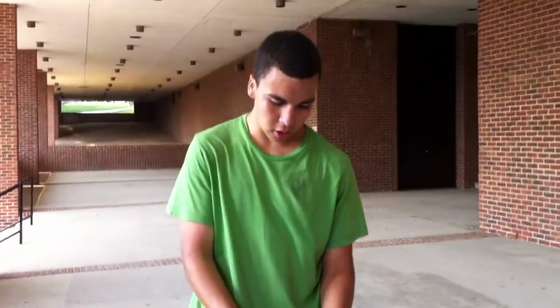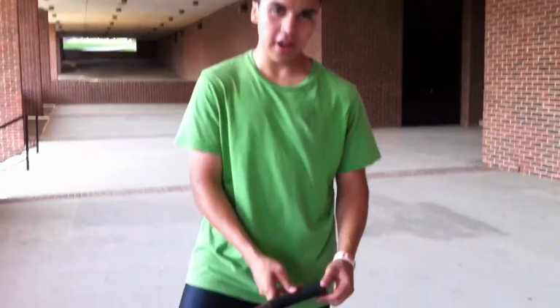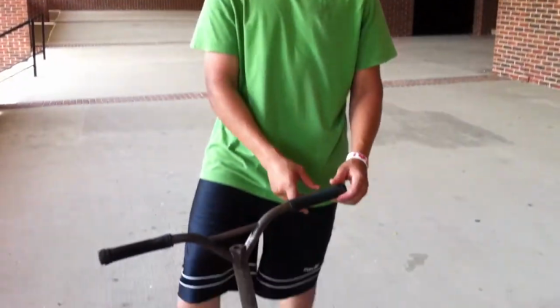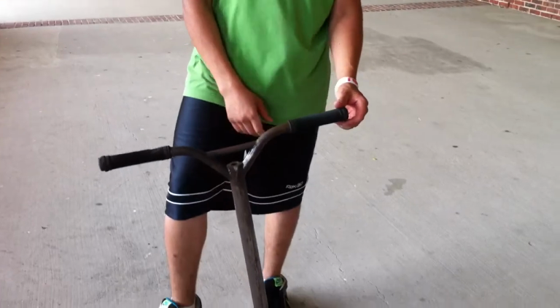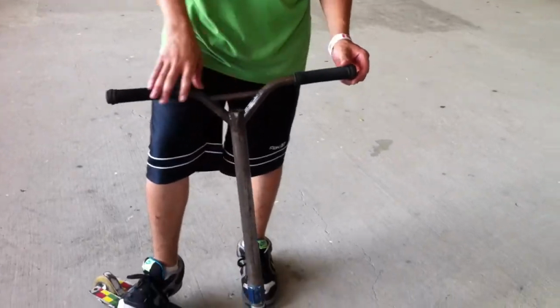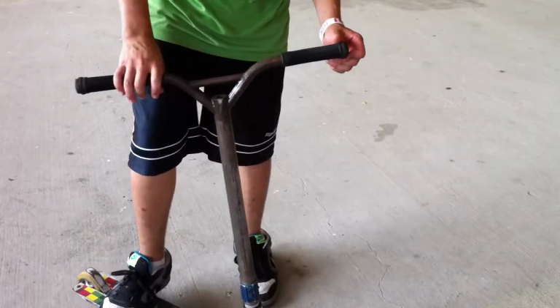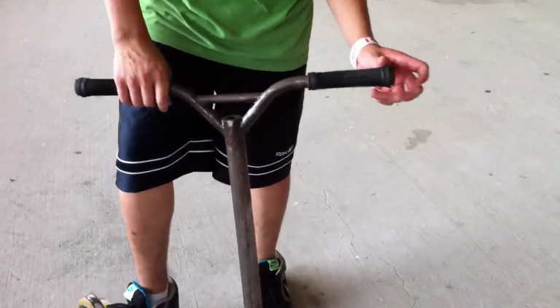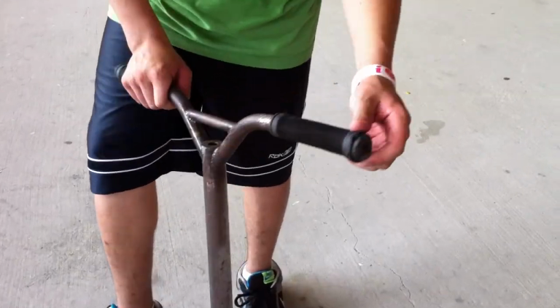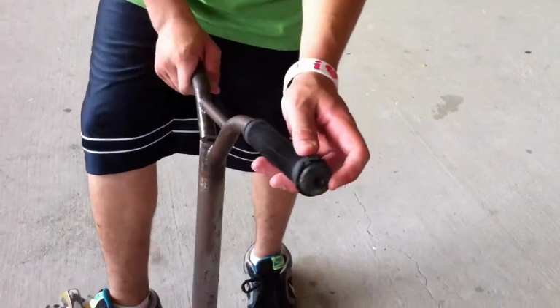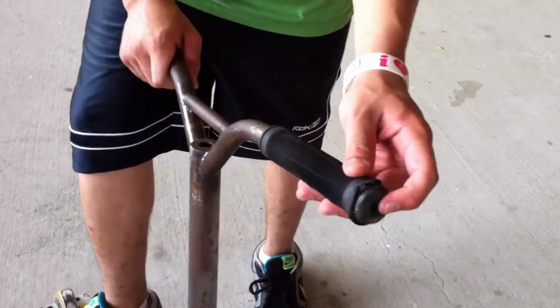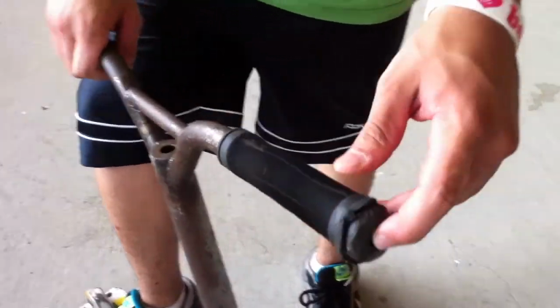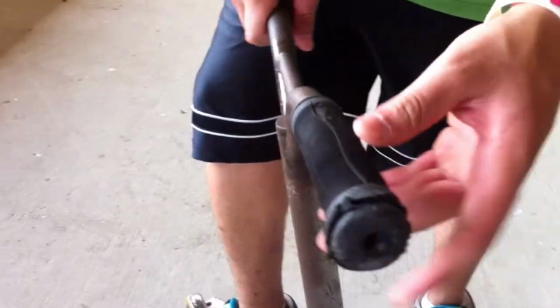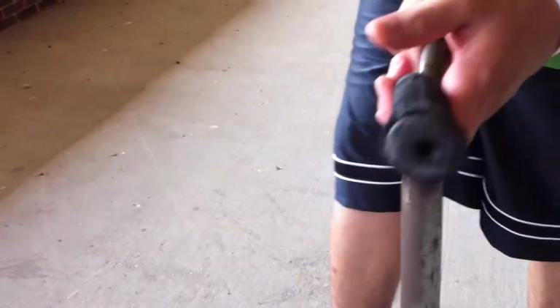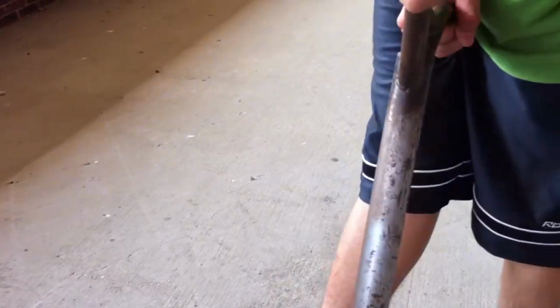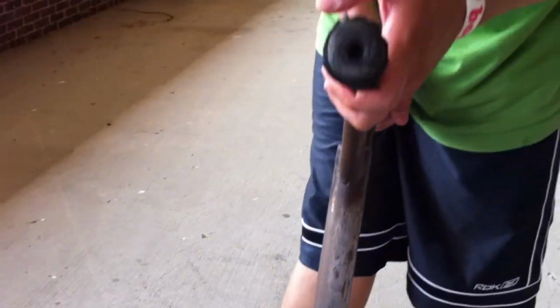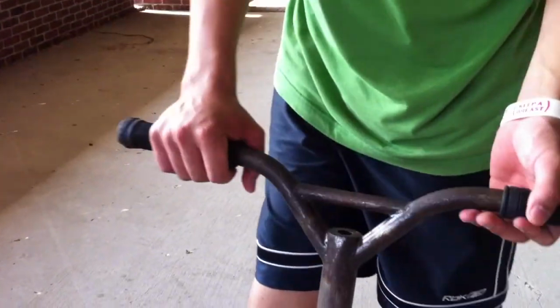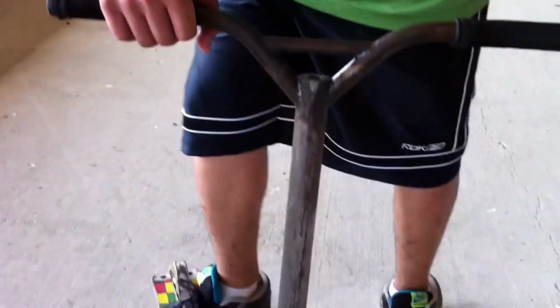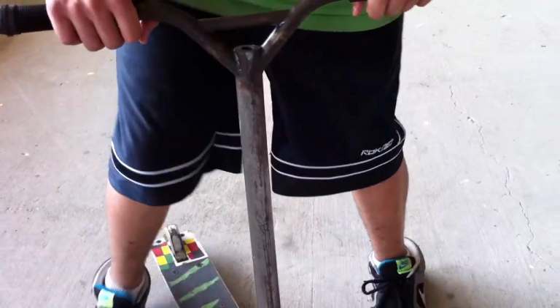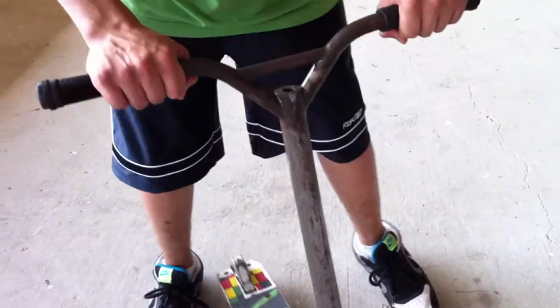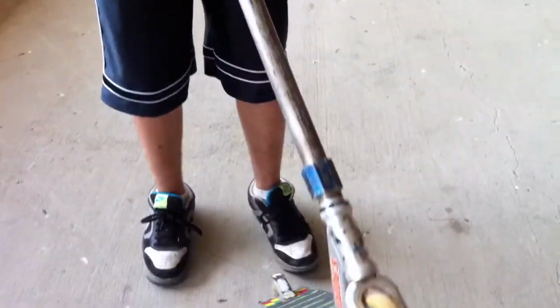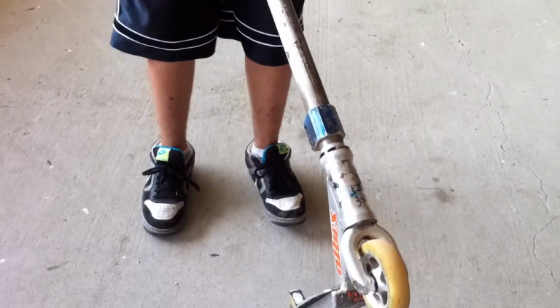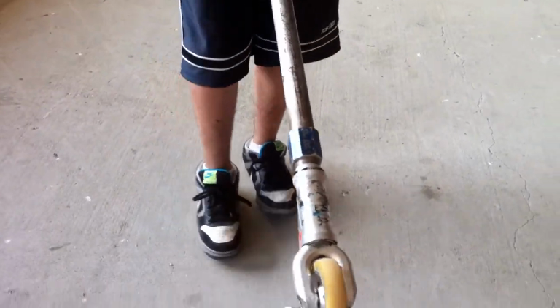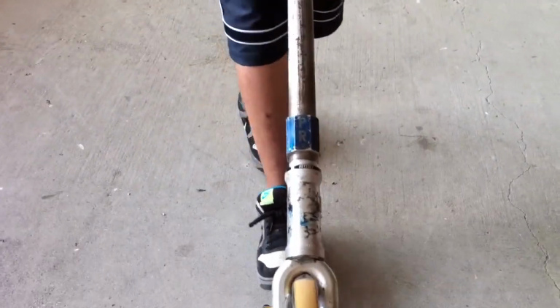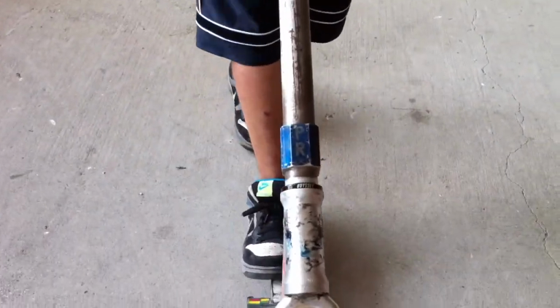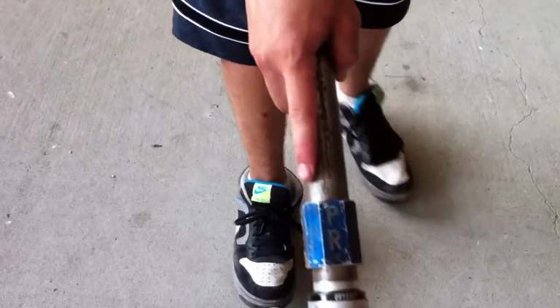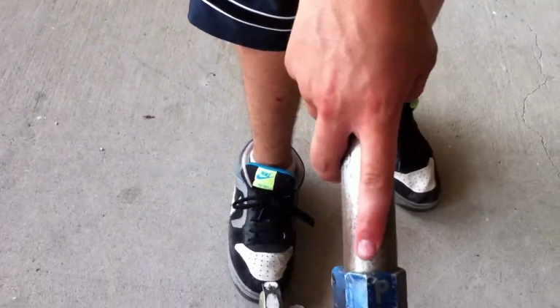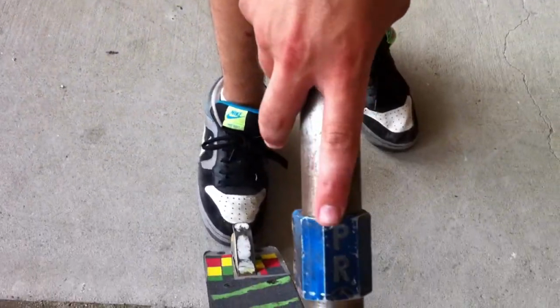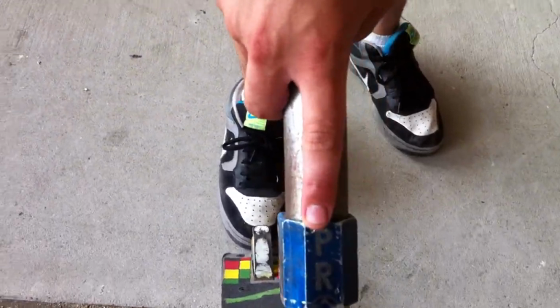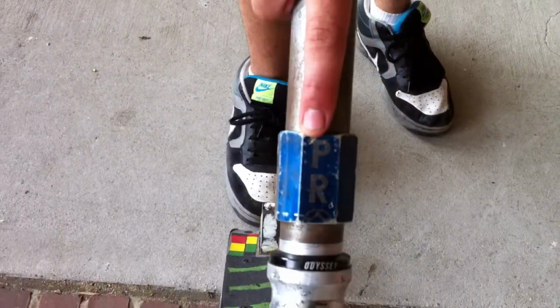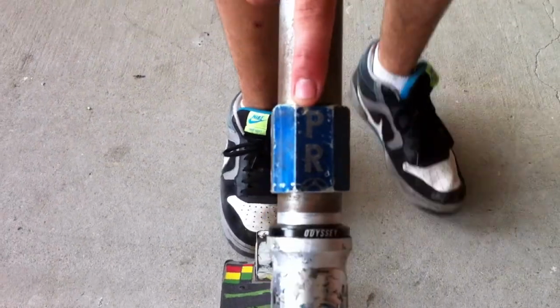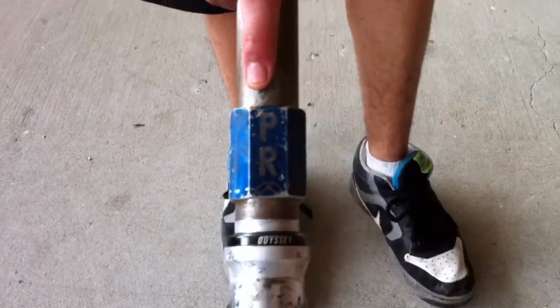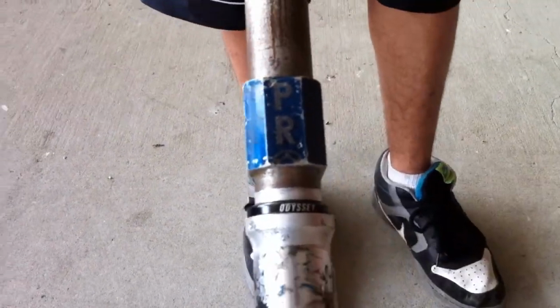OVI long necks. Odyssey par ends. Half knuckle, homemade. Yeah, used to be a full knuckle.